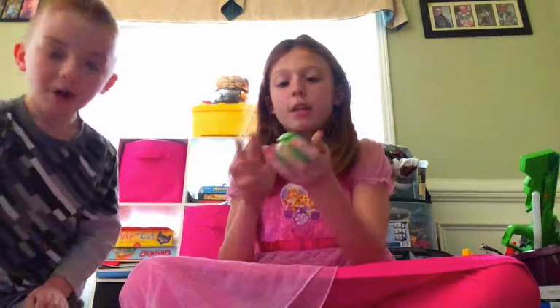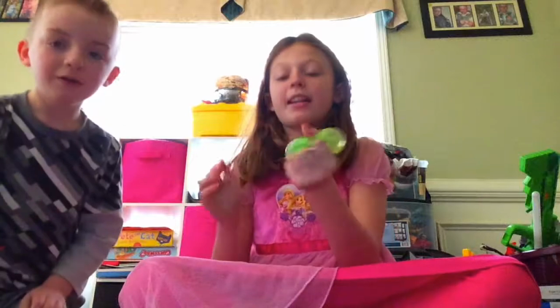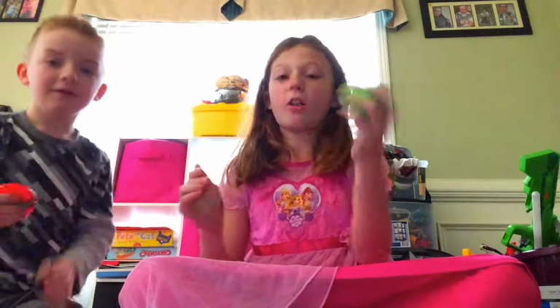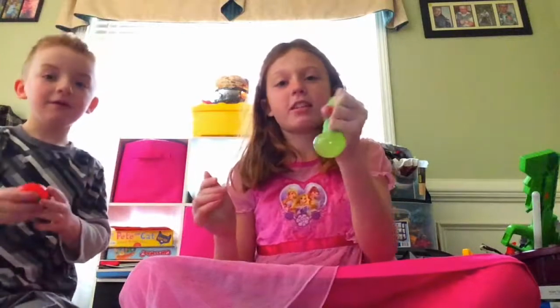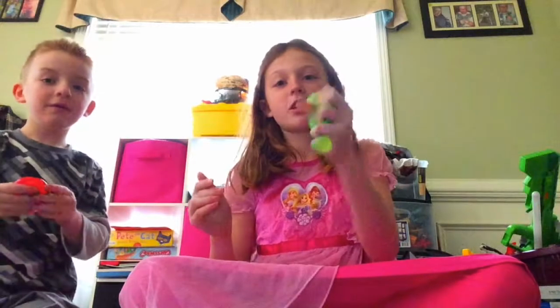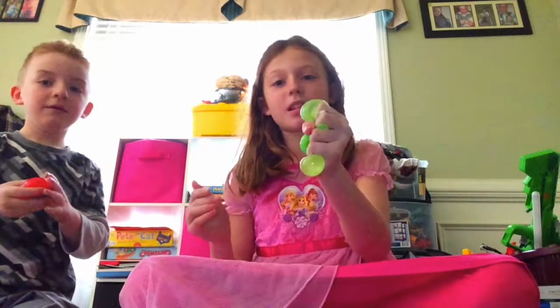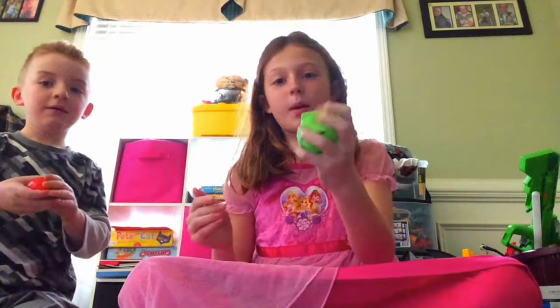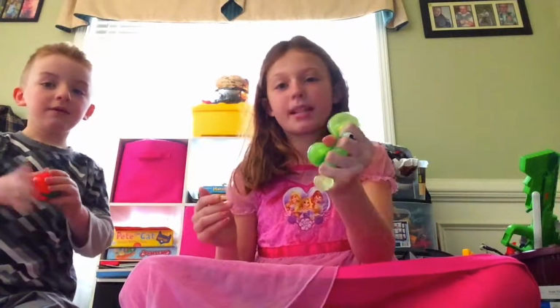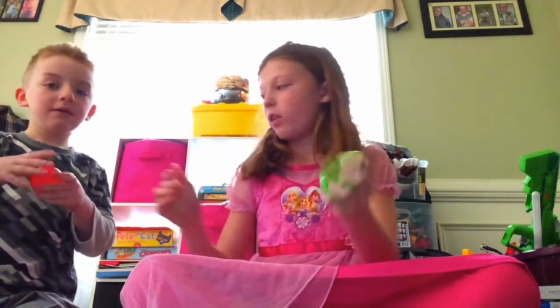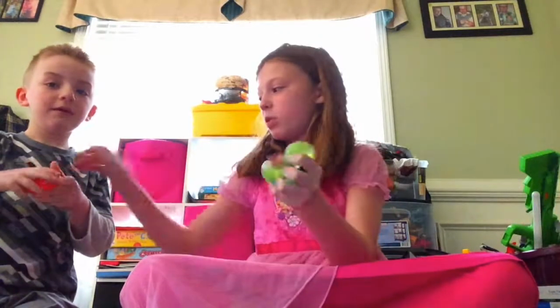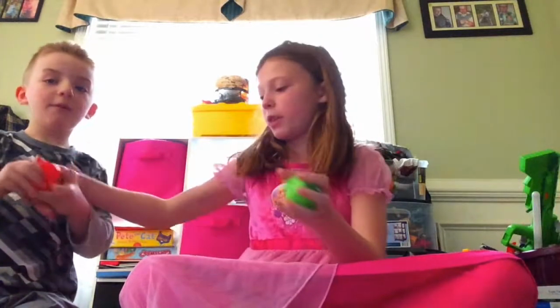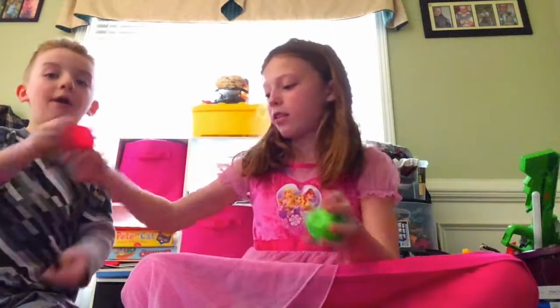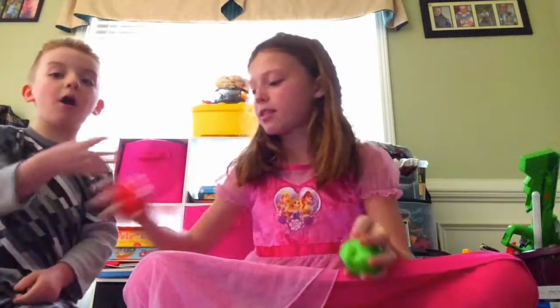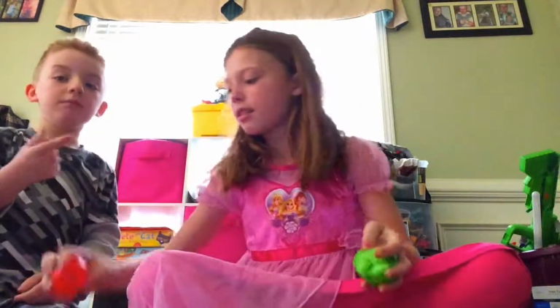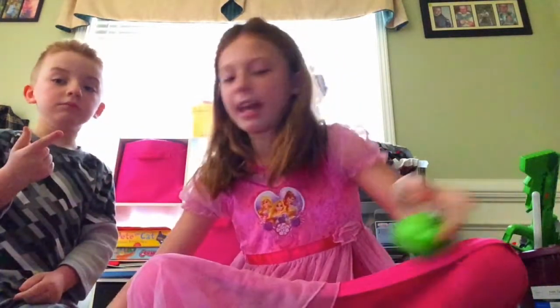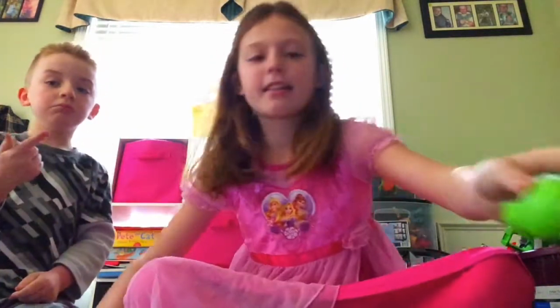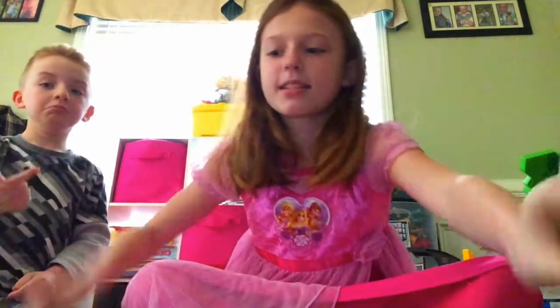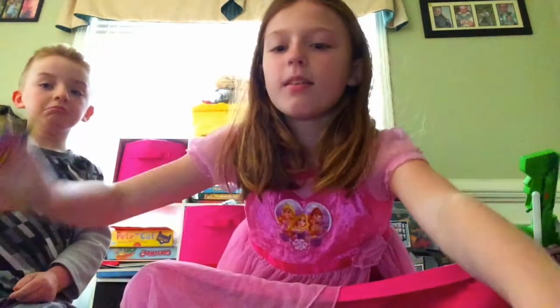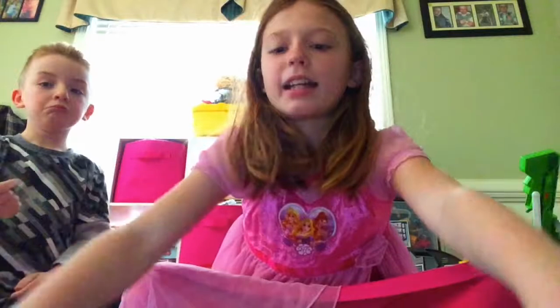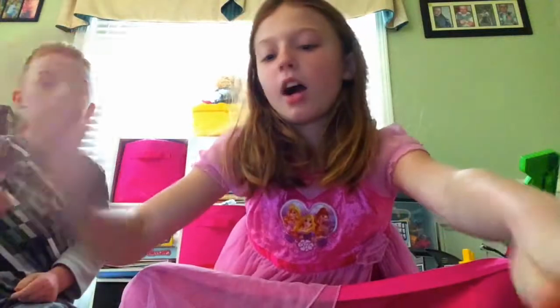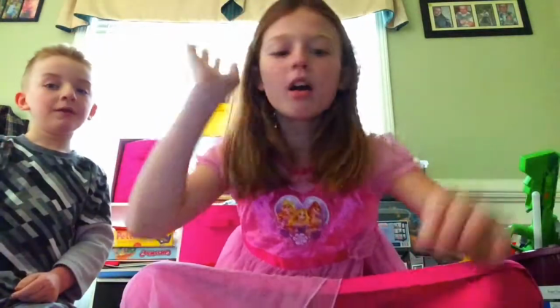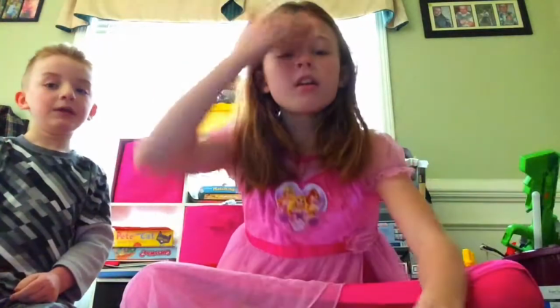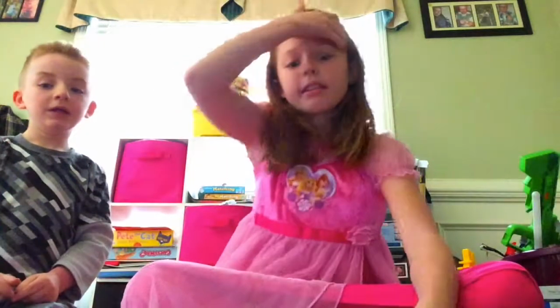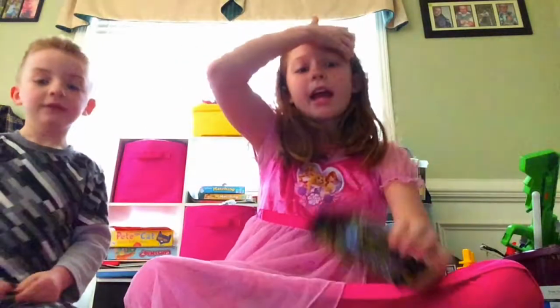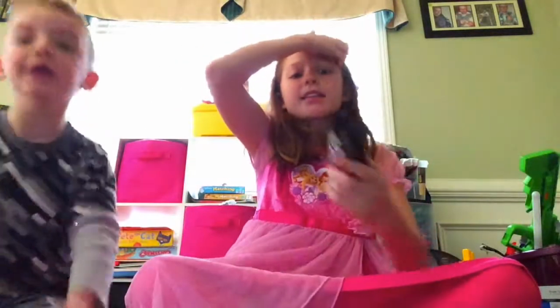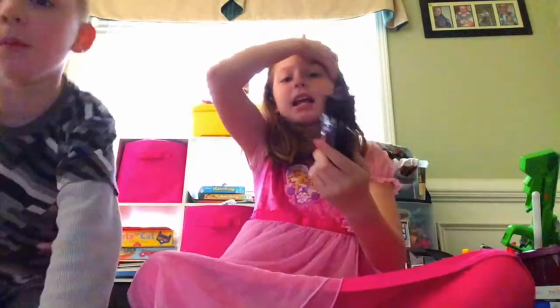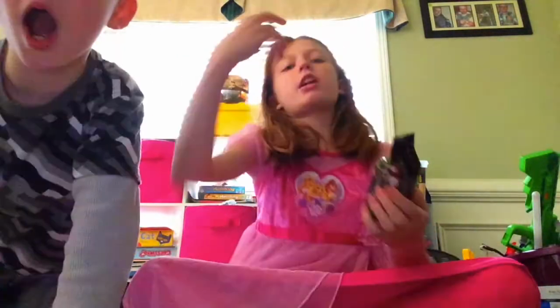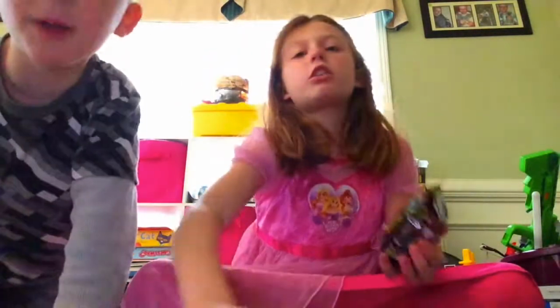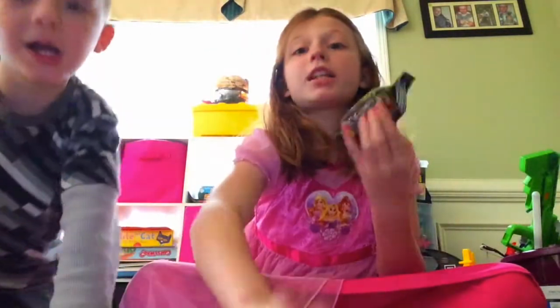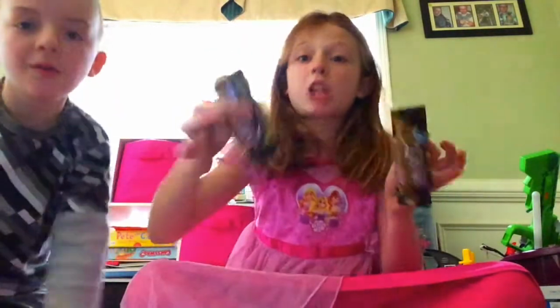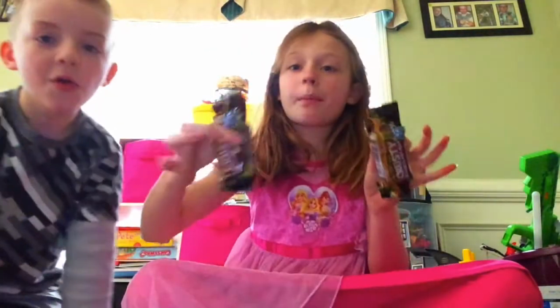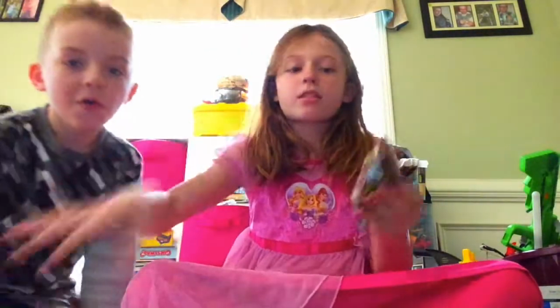She picked out all these — she went to the store and picked out all these cool toys. Our mom. Yeah, so thank you mom. Next I think we're gonna do the Krusty chocolate bars.